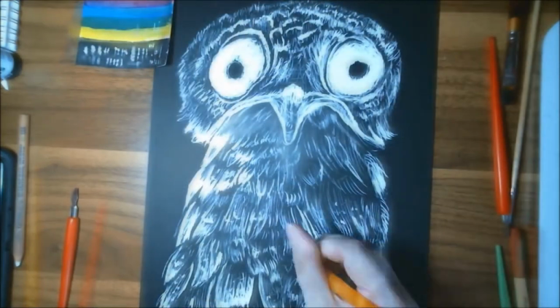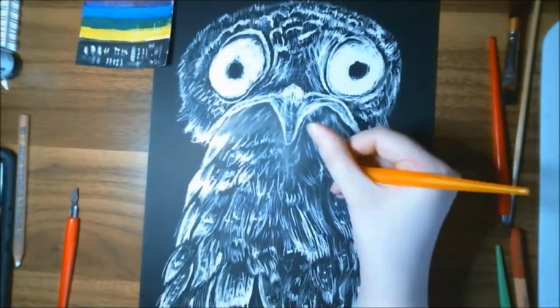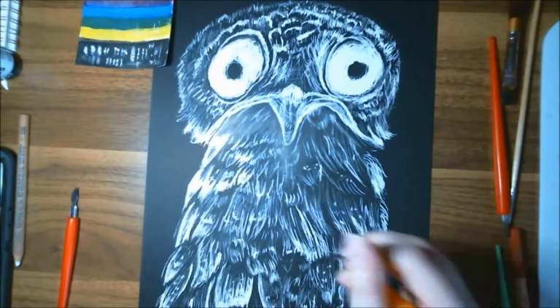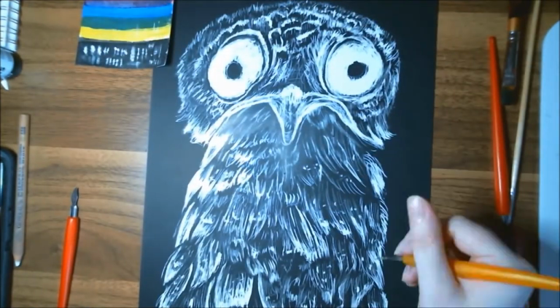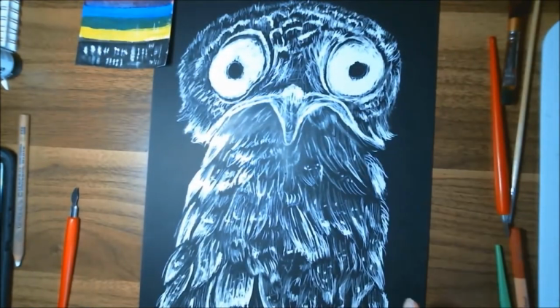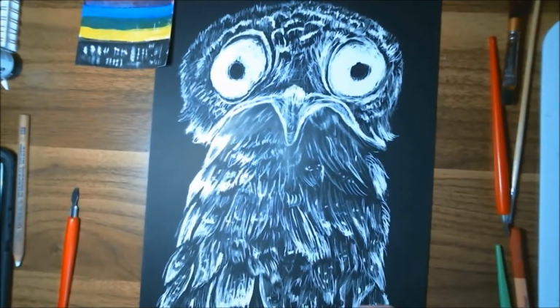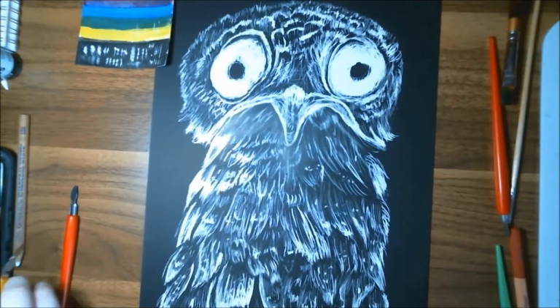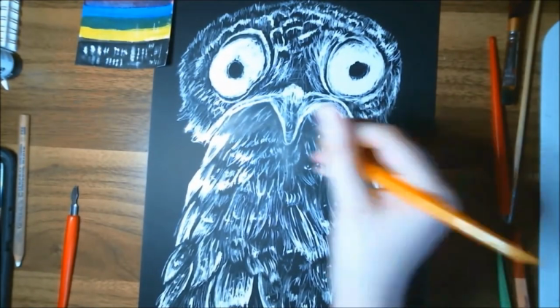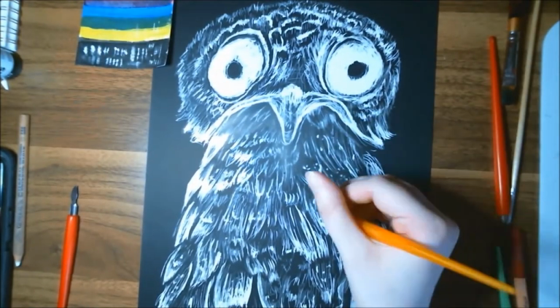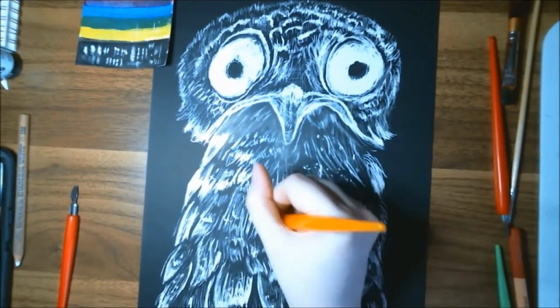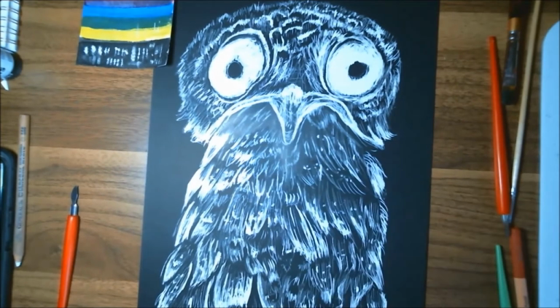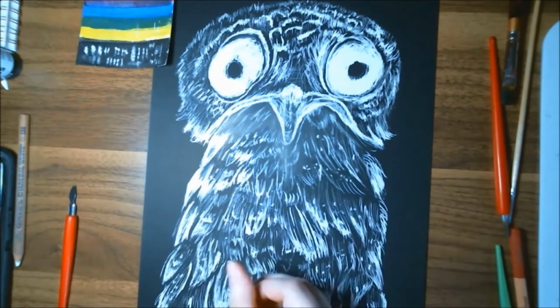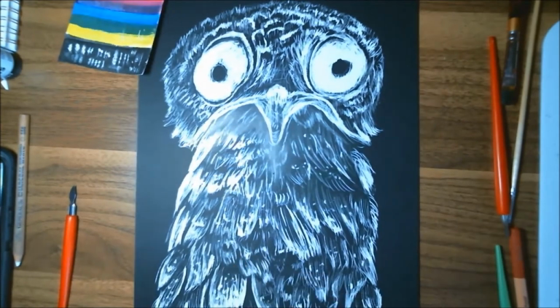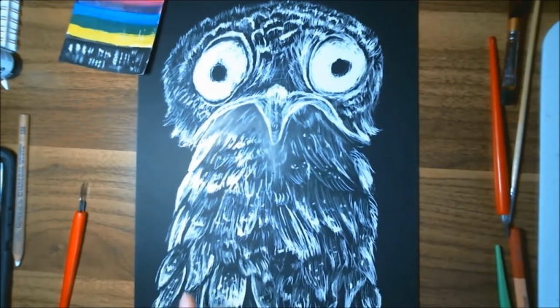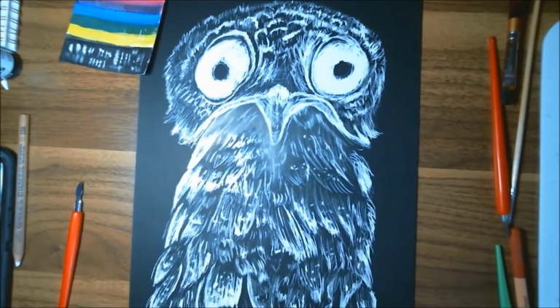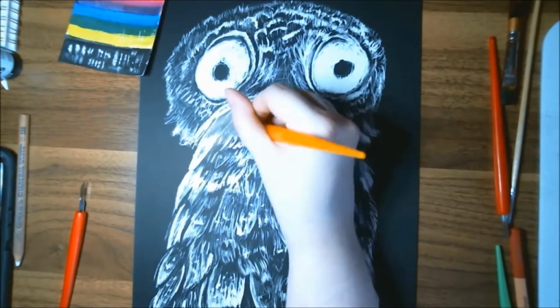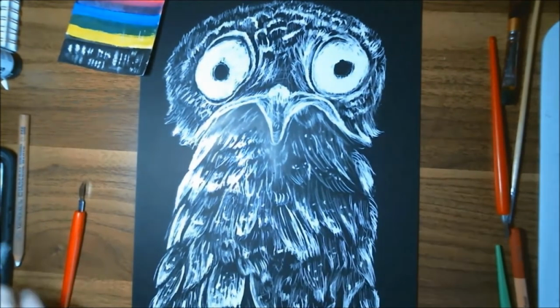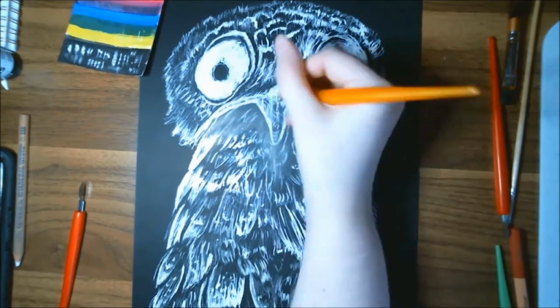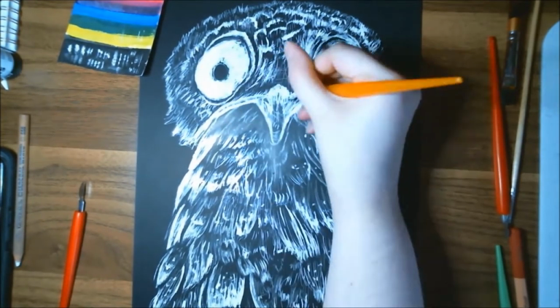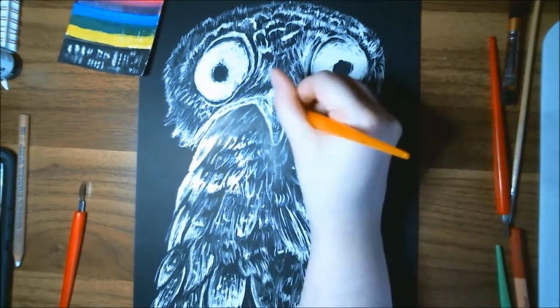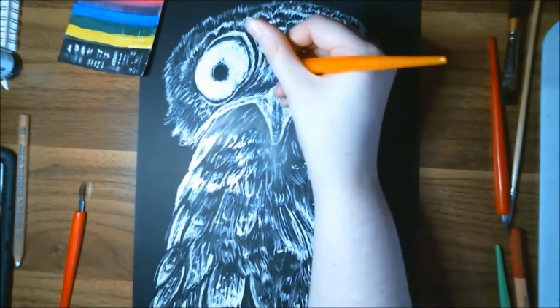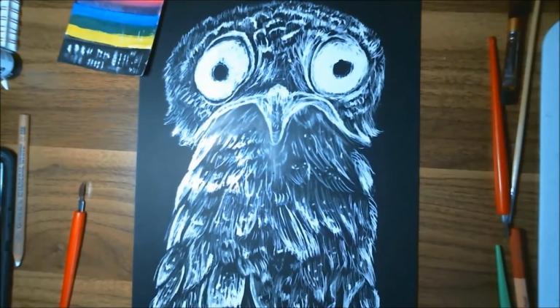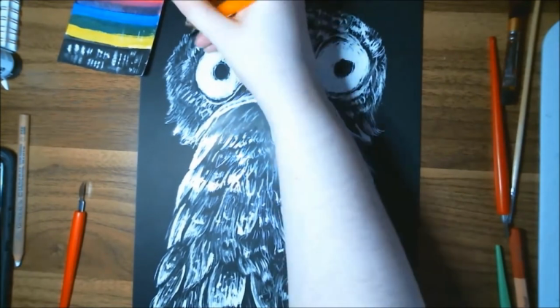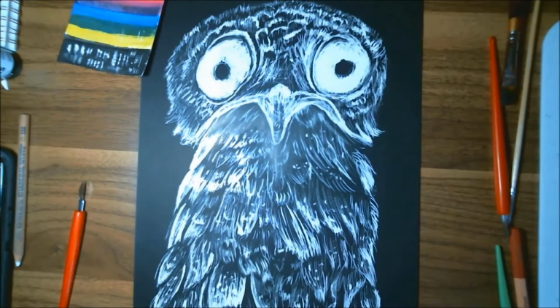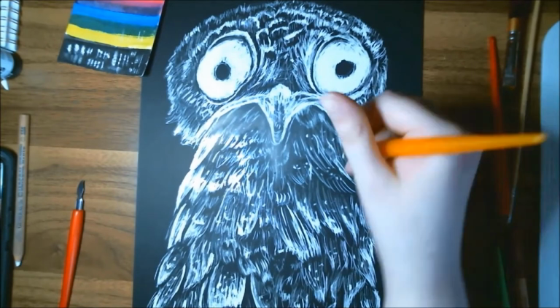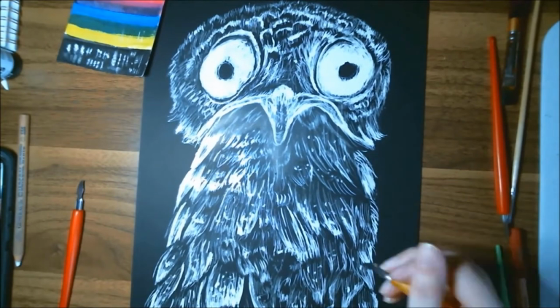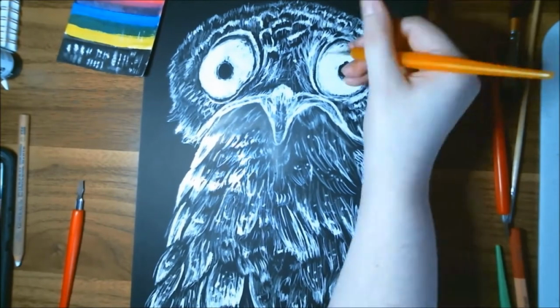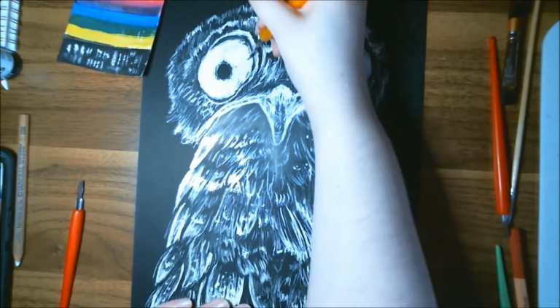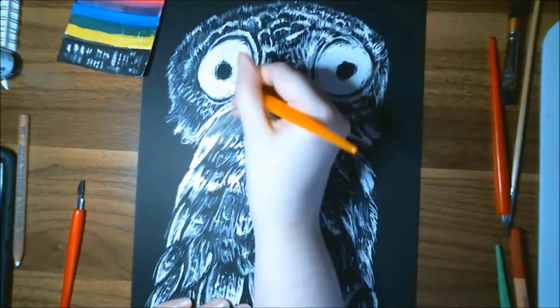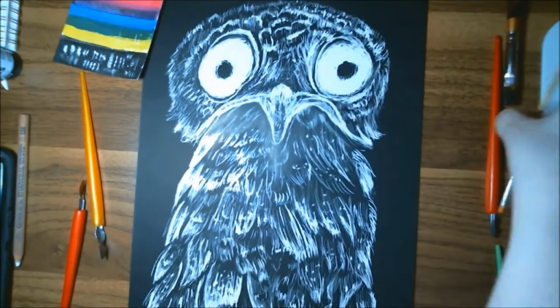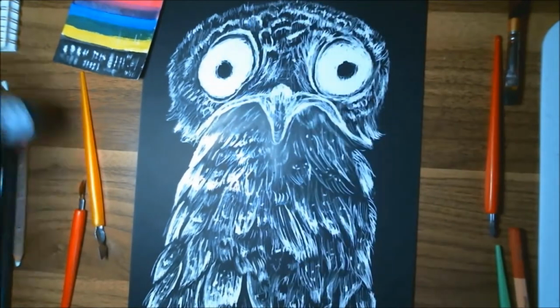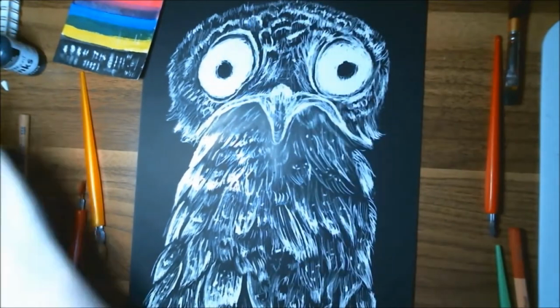After I get a good chunk of the line work and detailing in, I decided that I do want to pull in some of the scratchboard clay board inks — specifically, I decided I wanted to color in just his eyes.